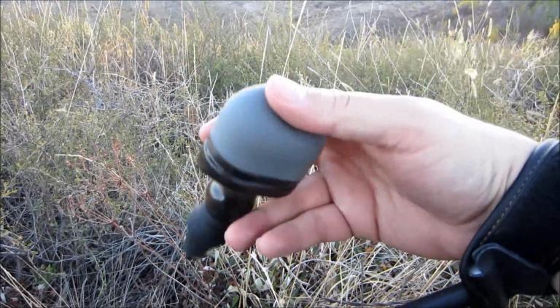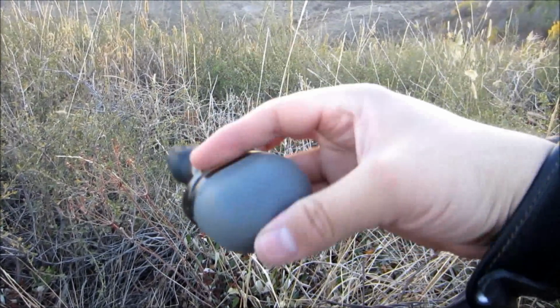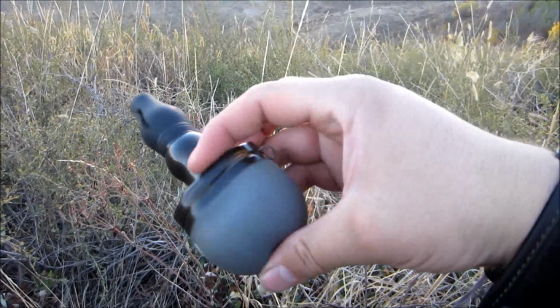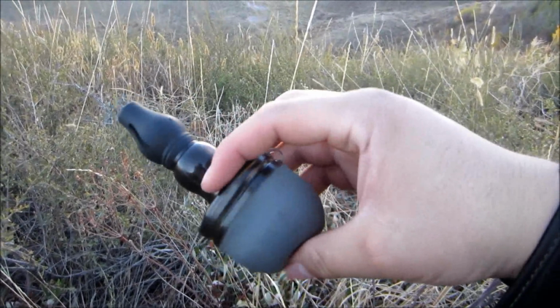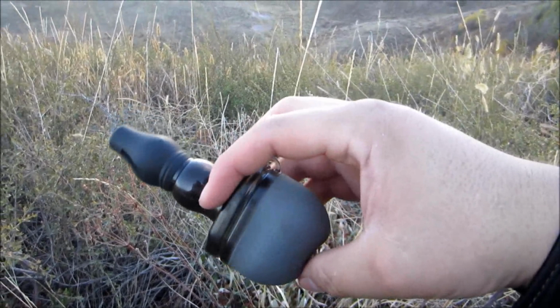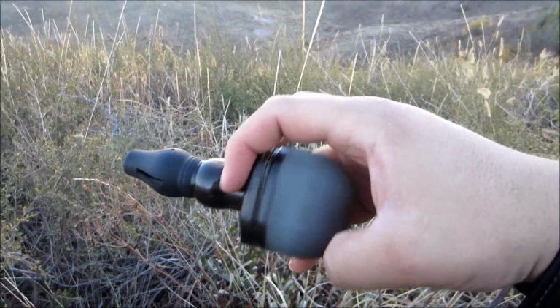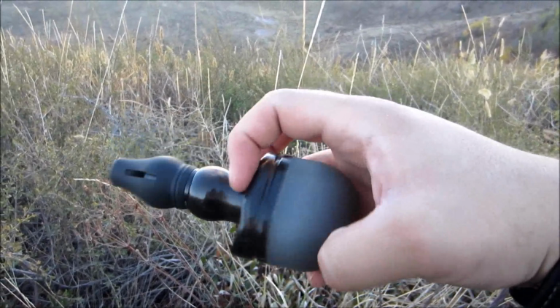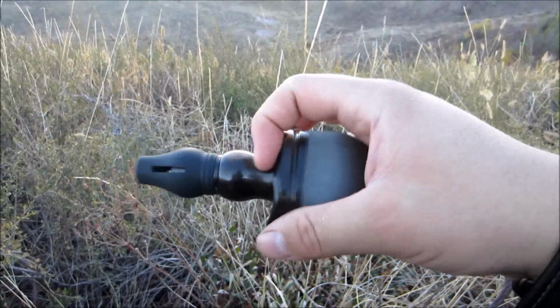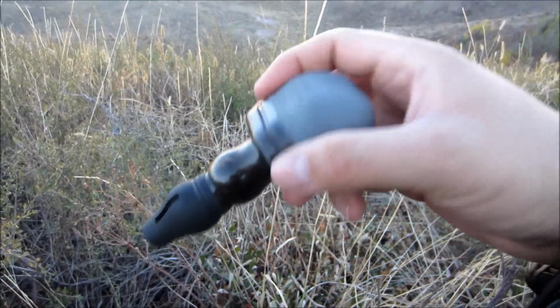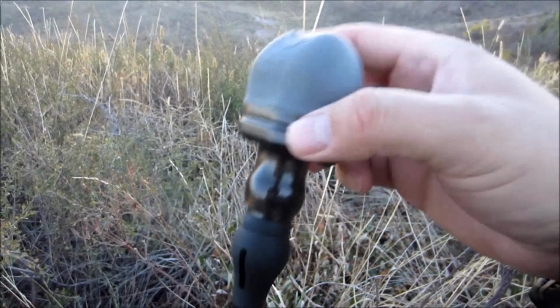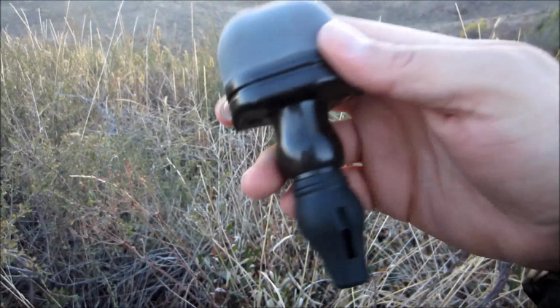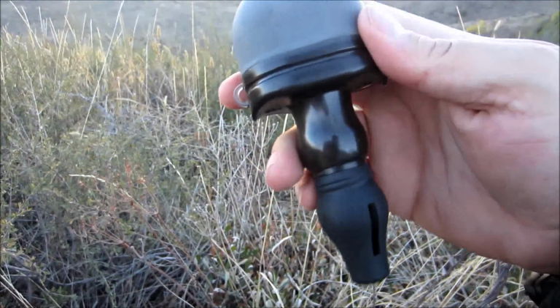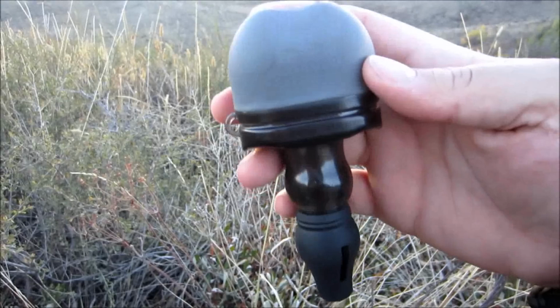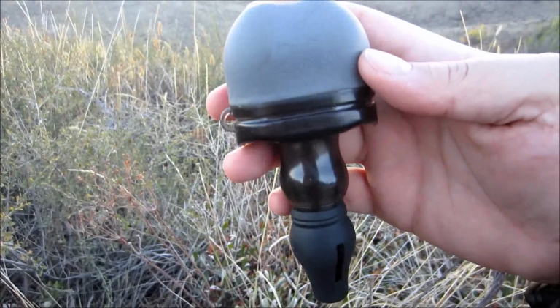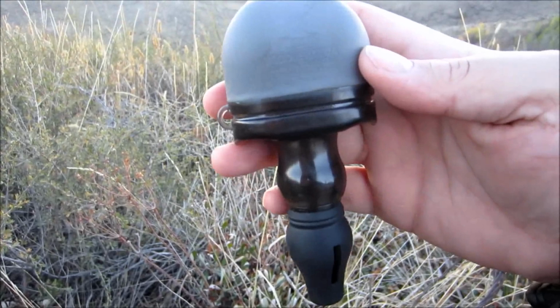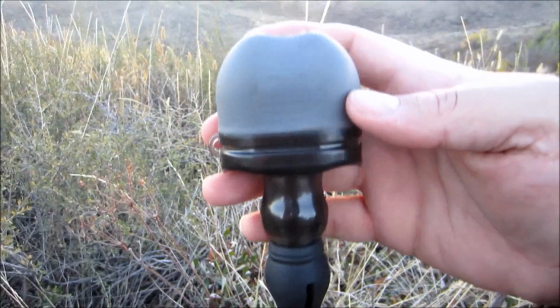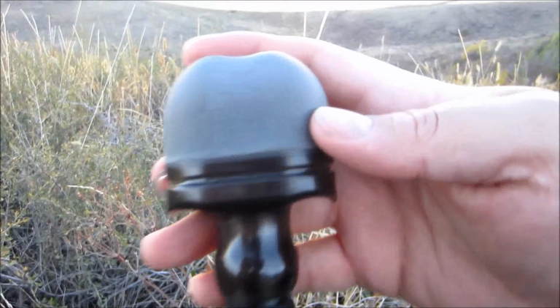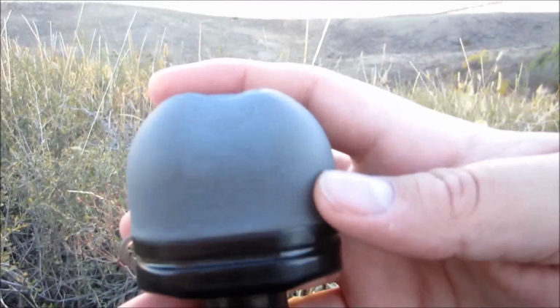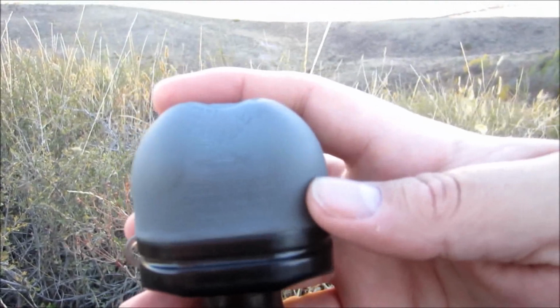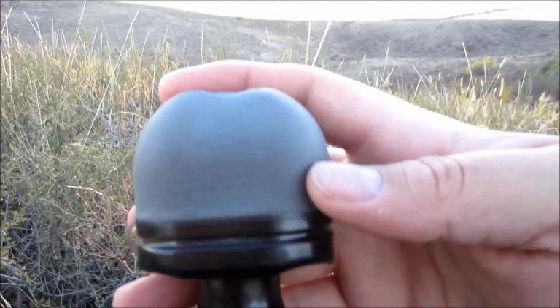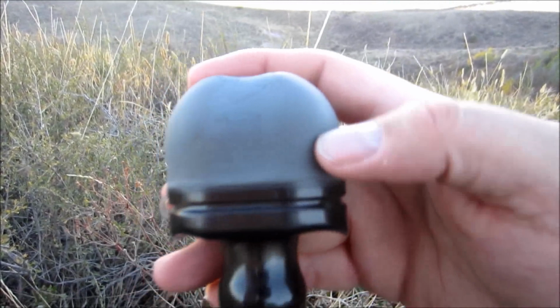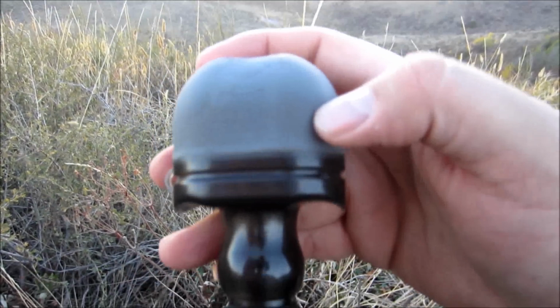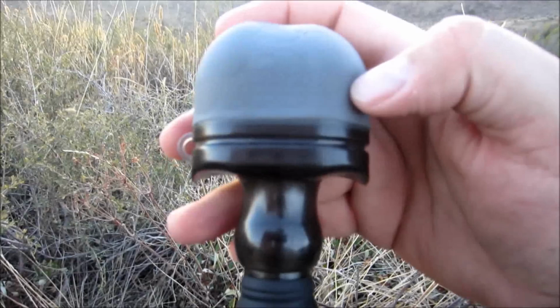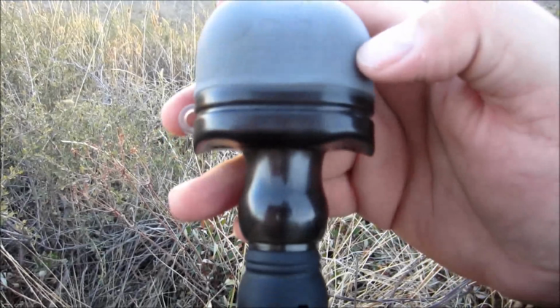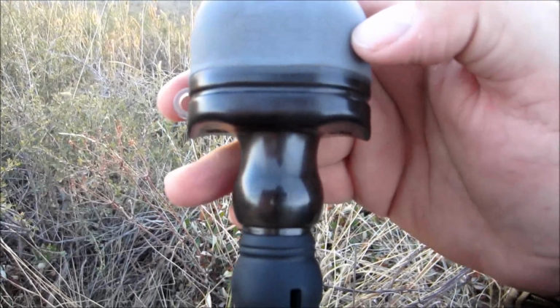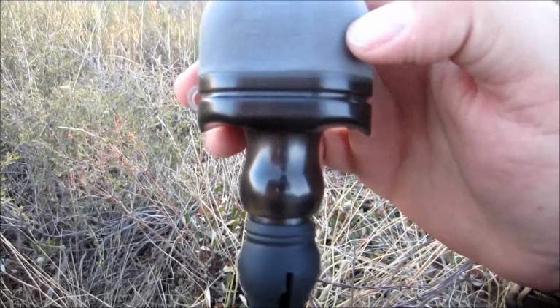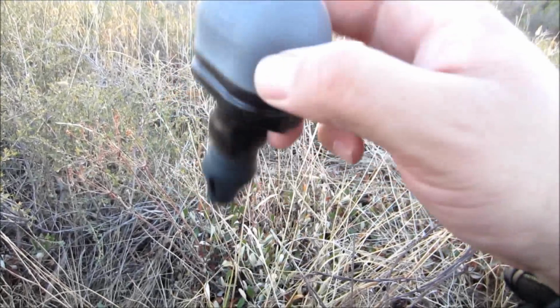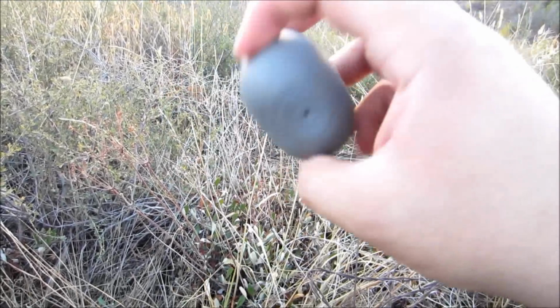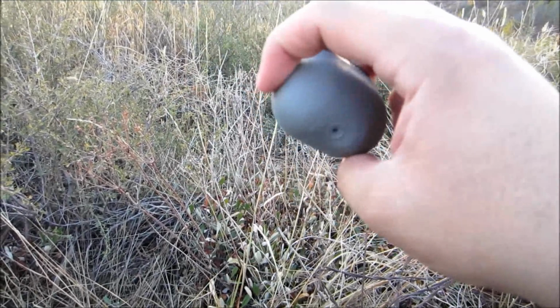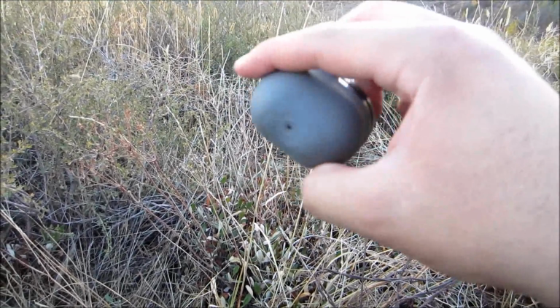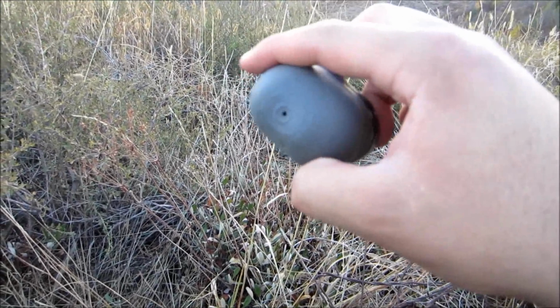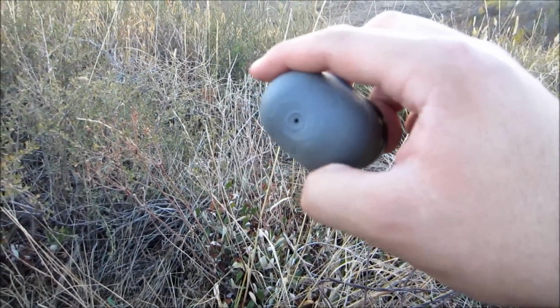Hey everybody, Travis from MikeRig.com. Today I just want to do a quick review of the Primos Hoochie Mama call. This is a great little call — it's really easy to operate.